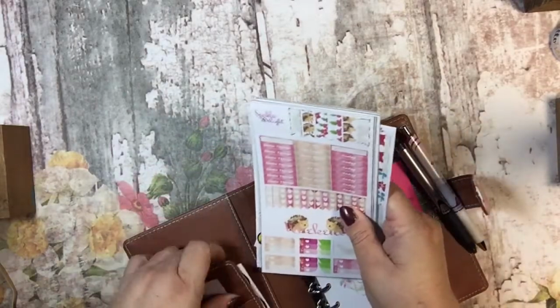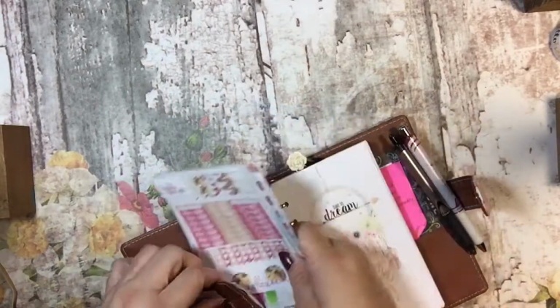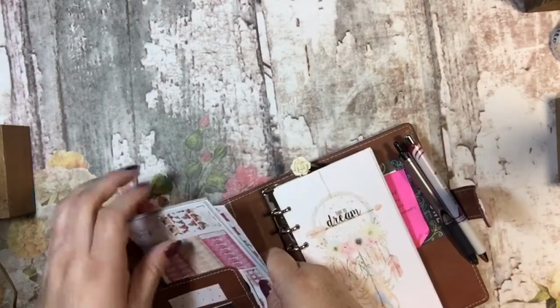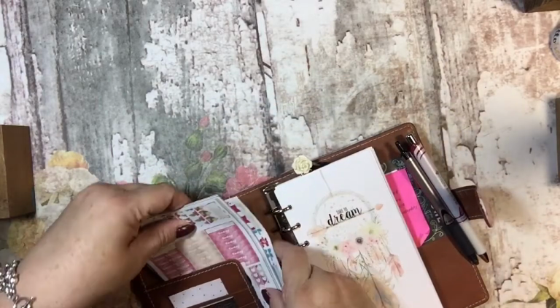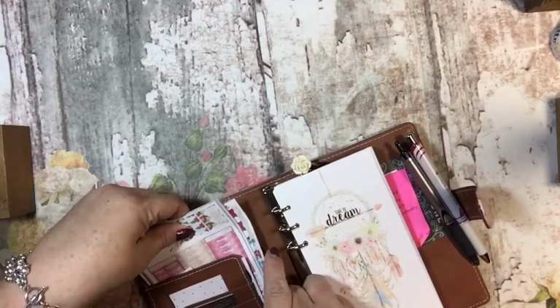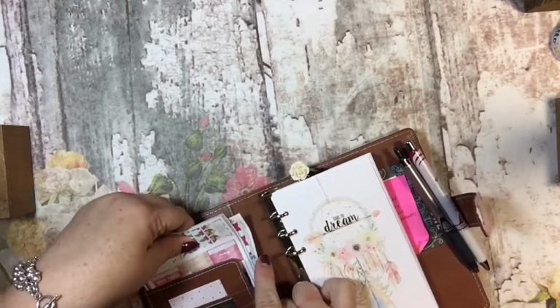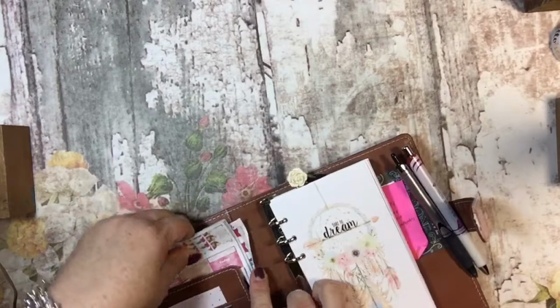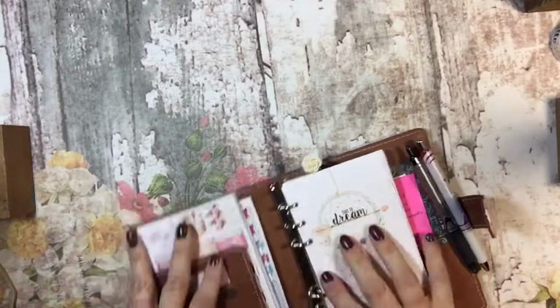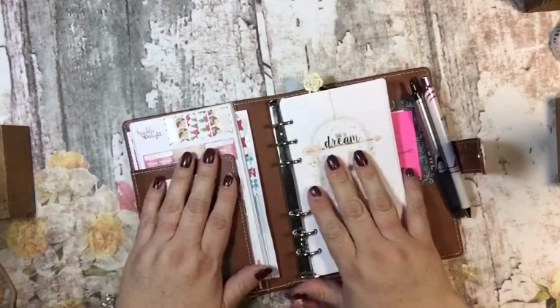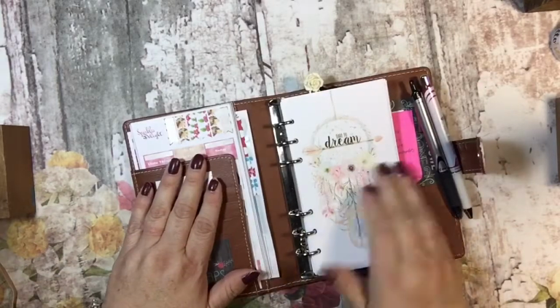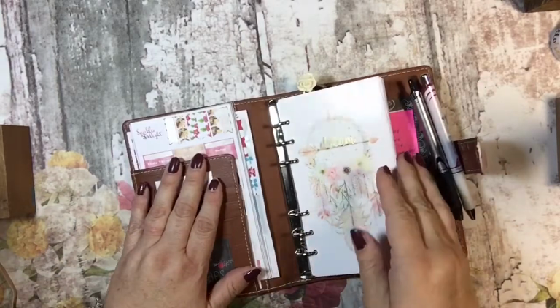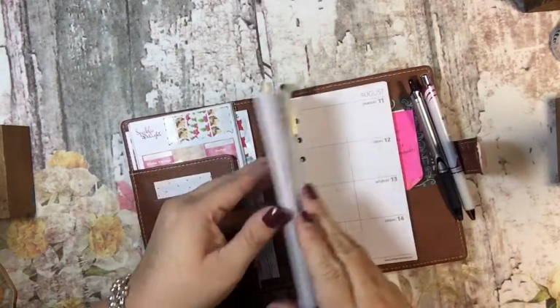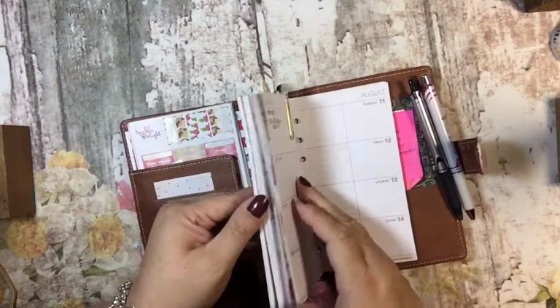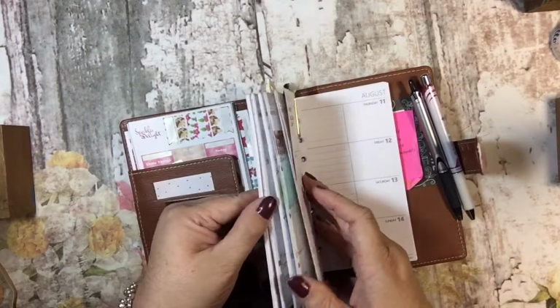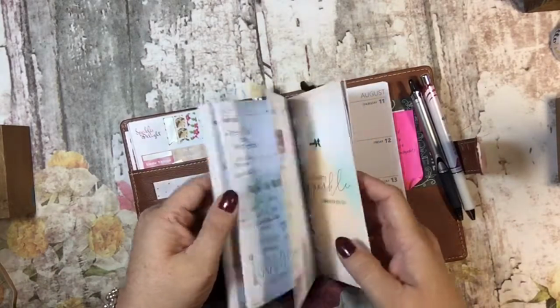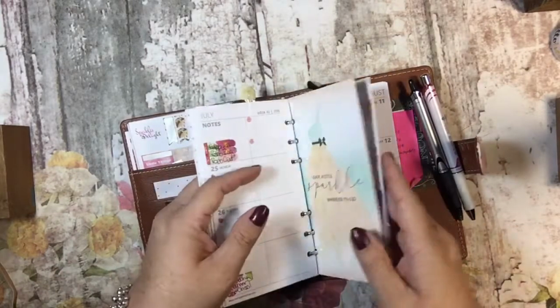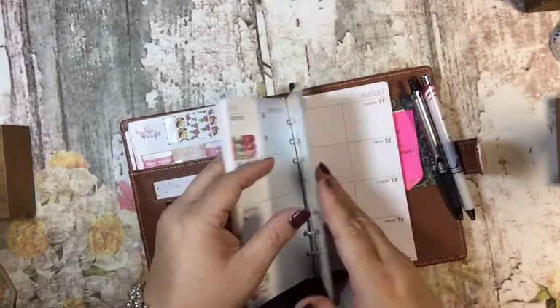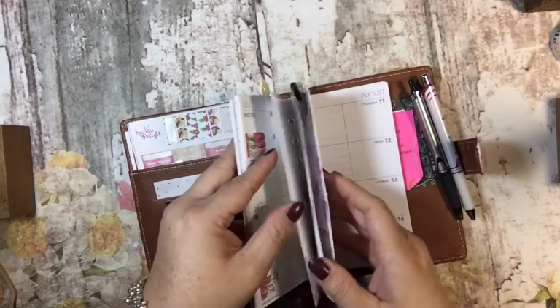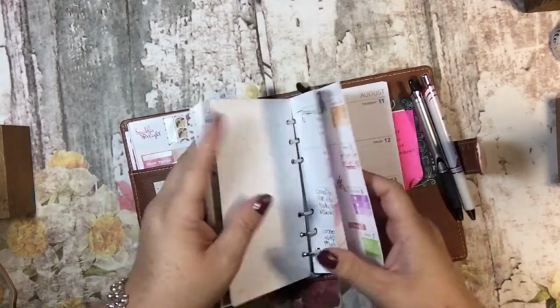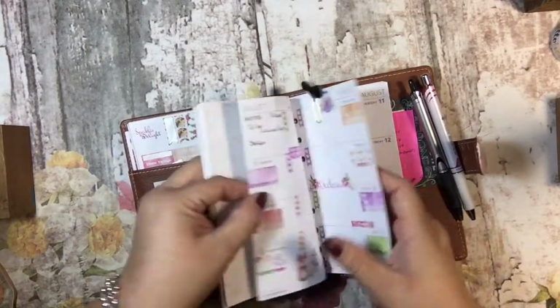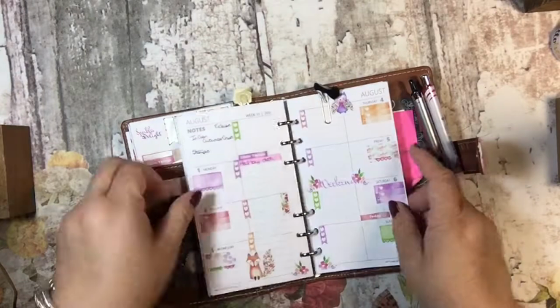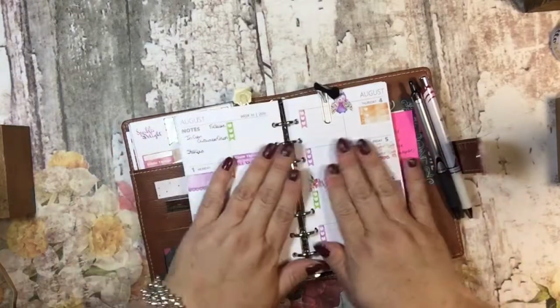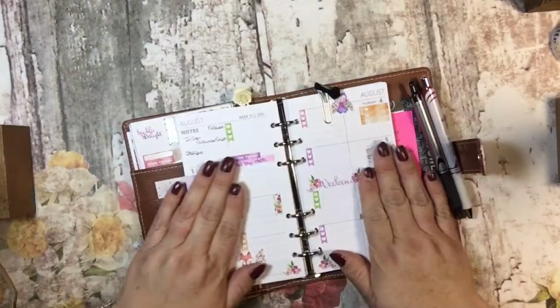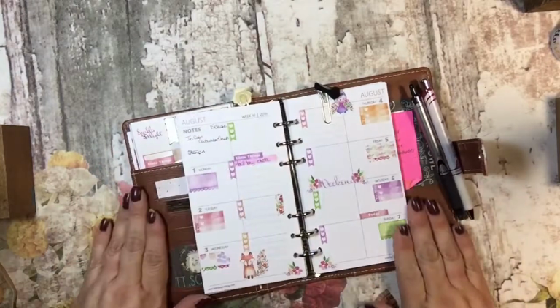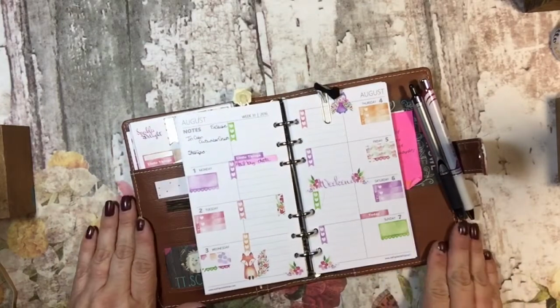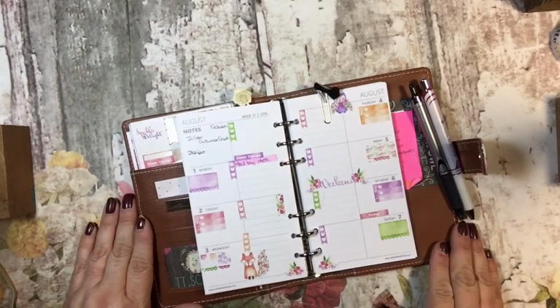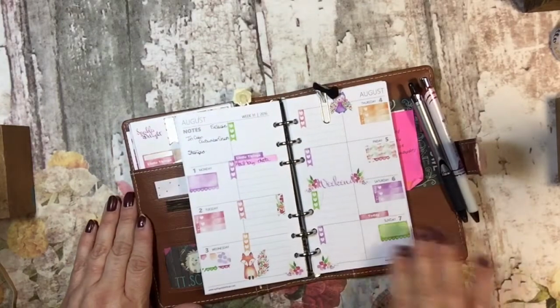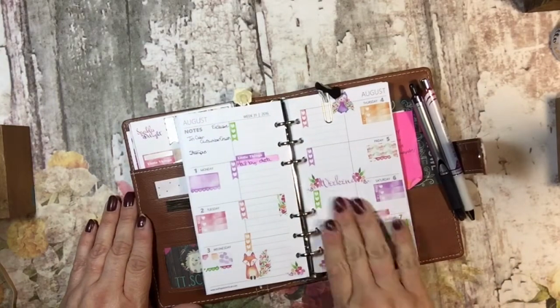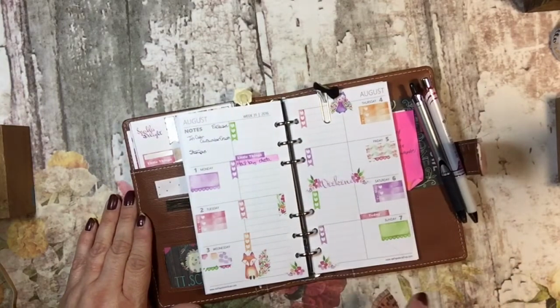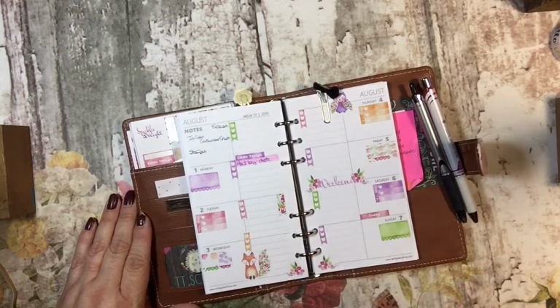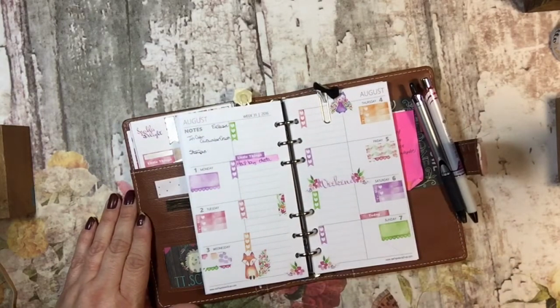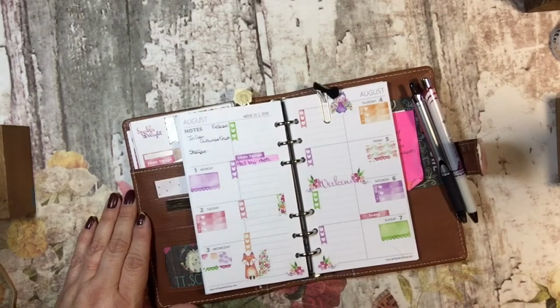I love these fox stickers but I really love the hedgehogs, and I ordered two packs because I loved them and didn't want to use them all. Well, I hope you liked this — thank you so very much, have a great day, and happy planning!